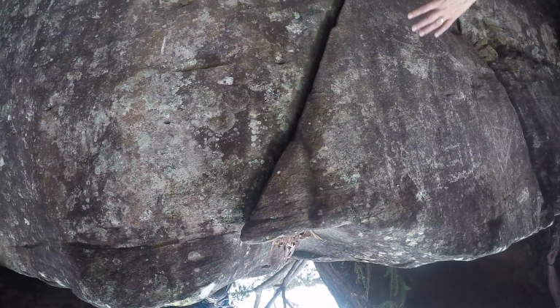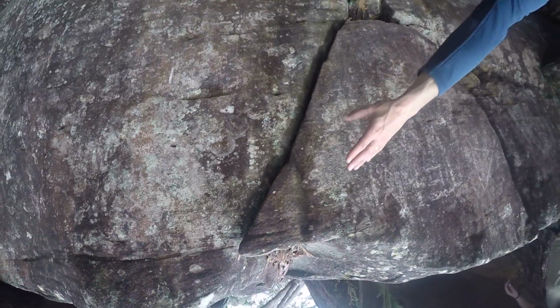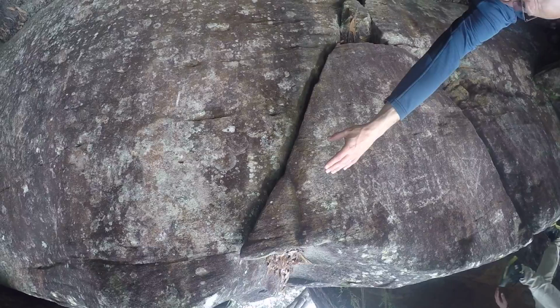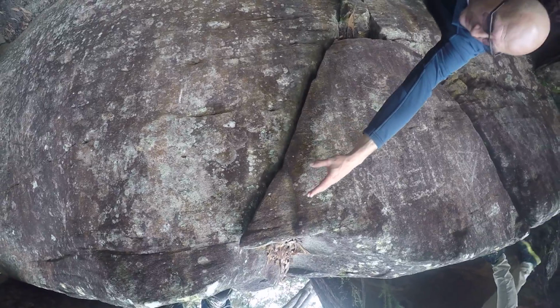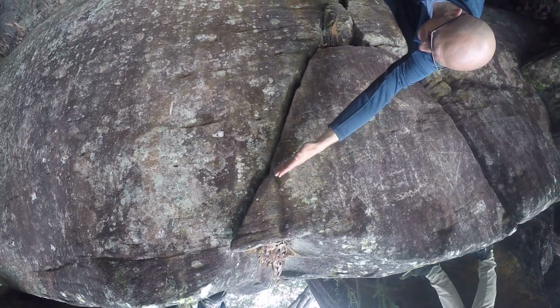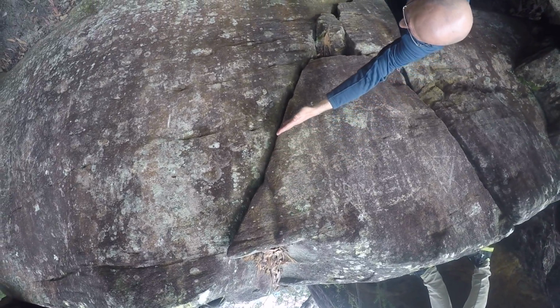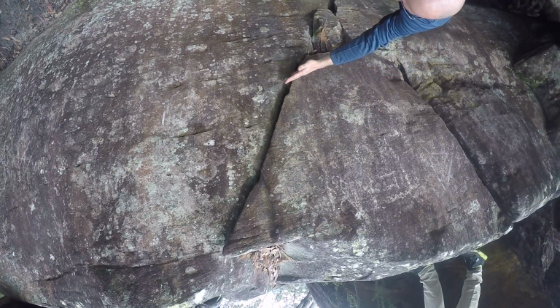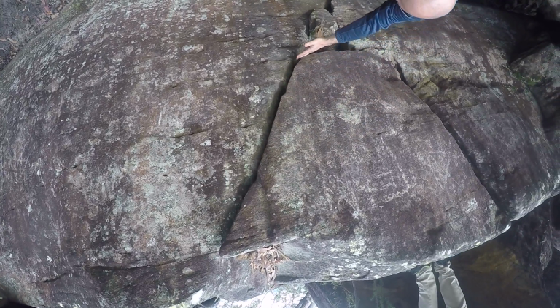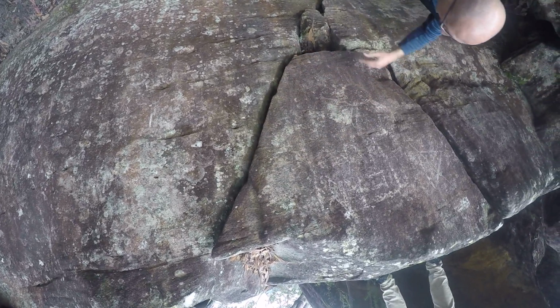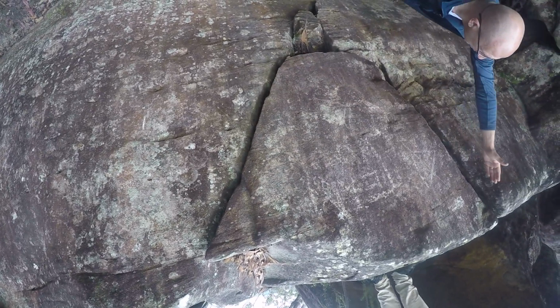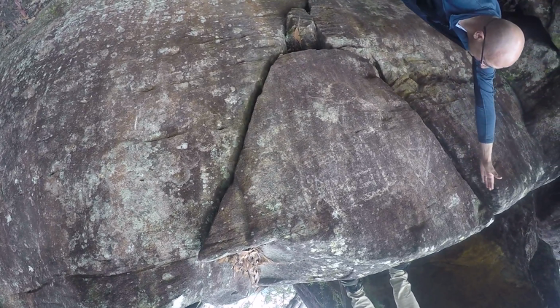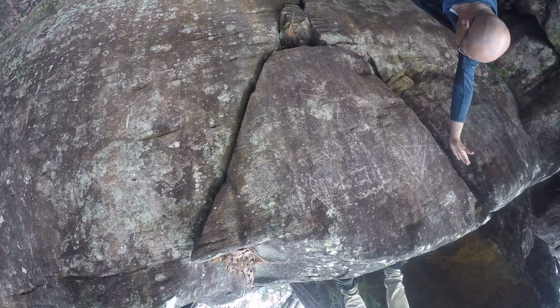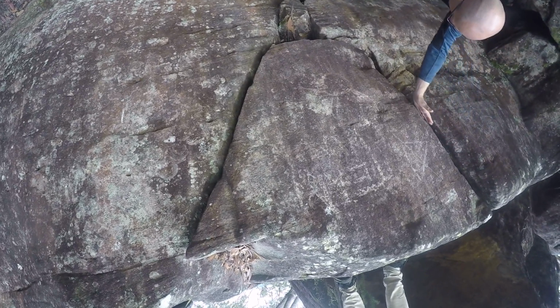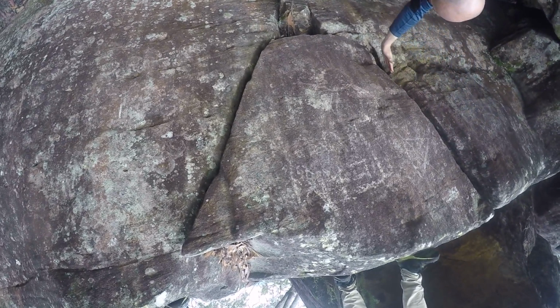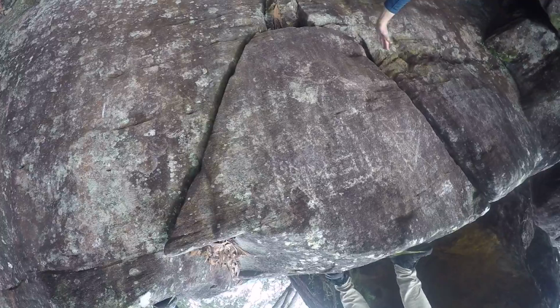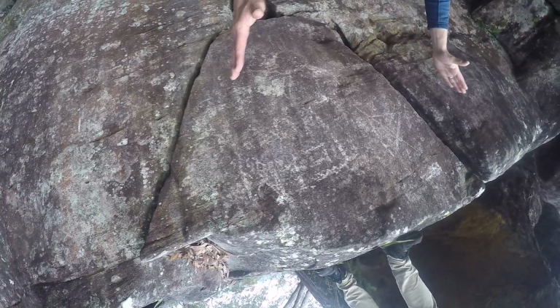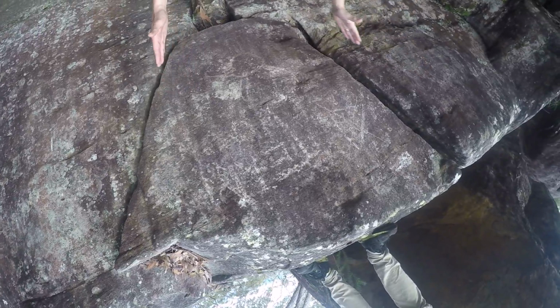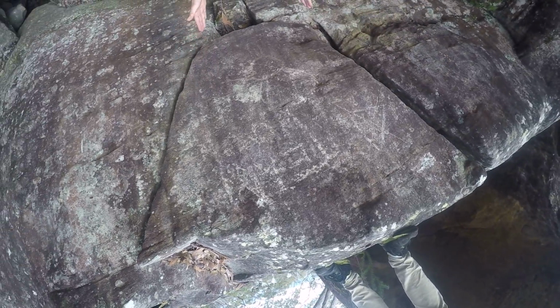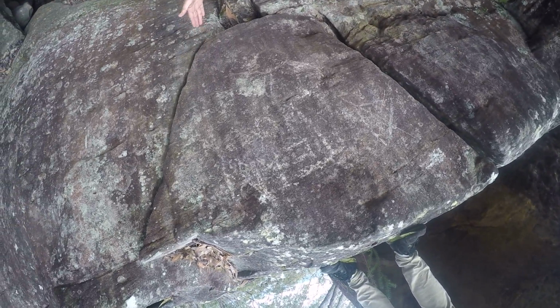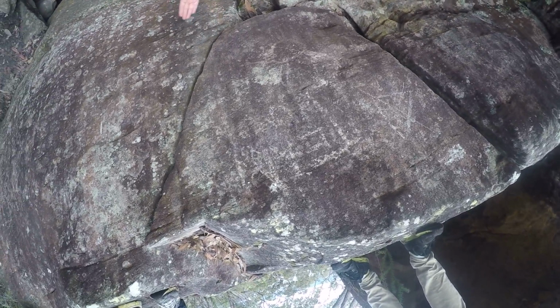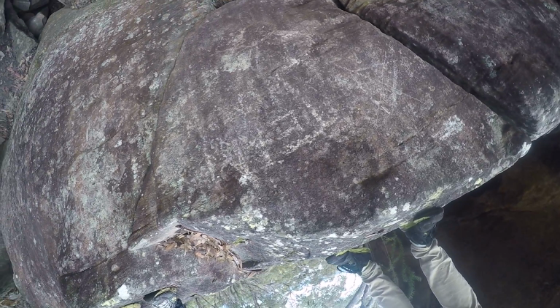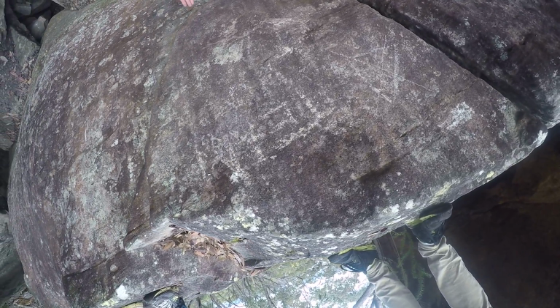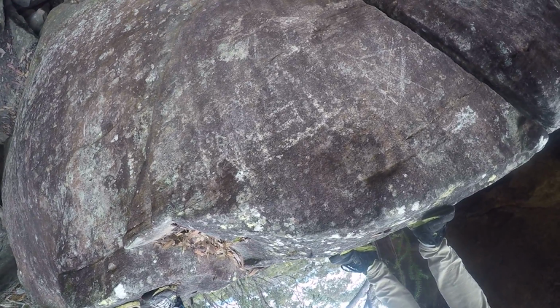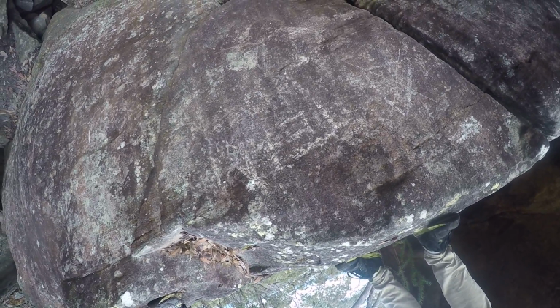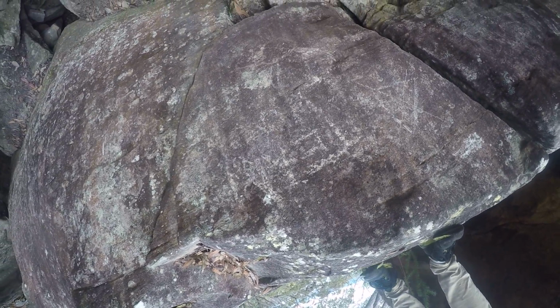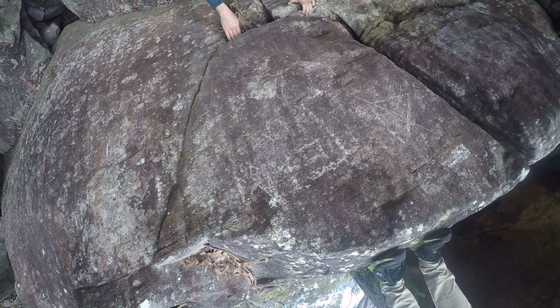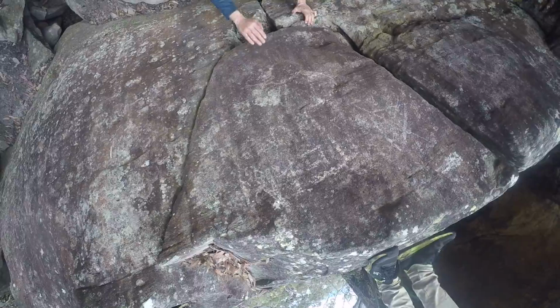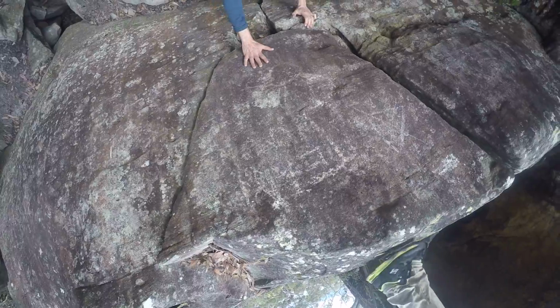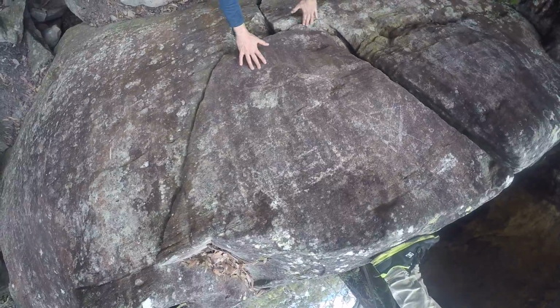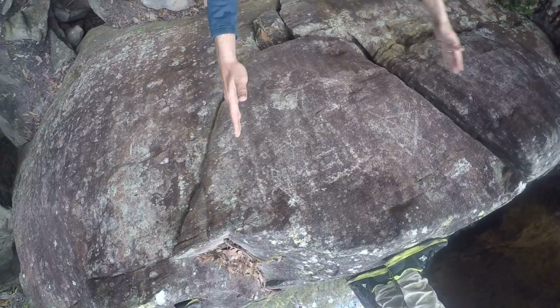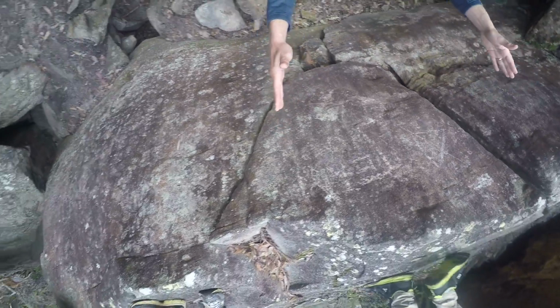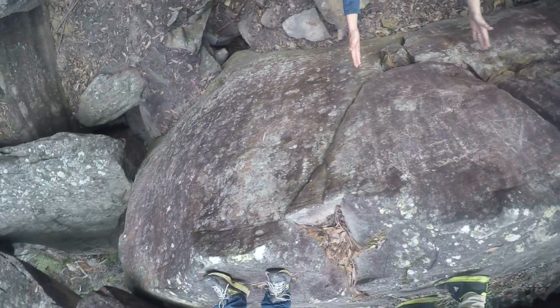So this line that's coming down here, and this line that comes down here, is at an angle — it's like a wedge, and then it's flat at the bottom. It looks like this piece of rock has been fitted in there perfectly.